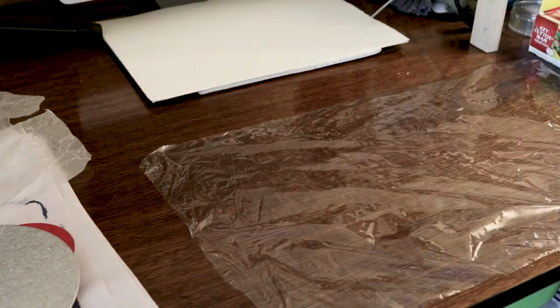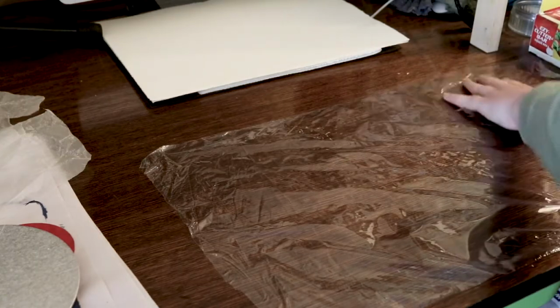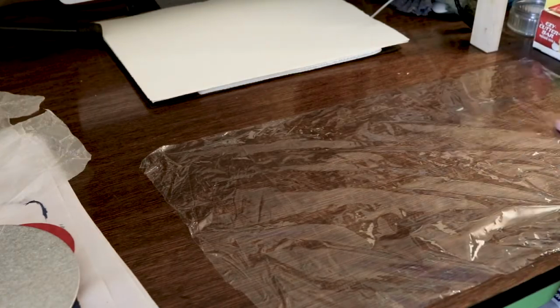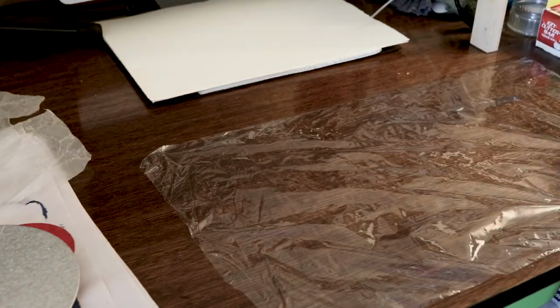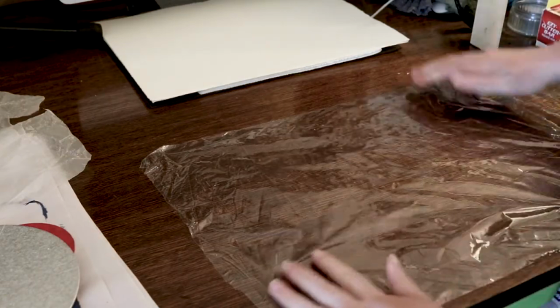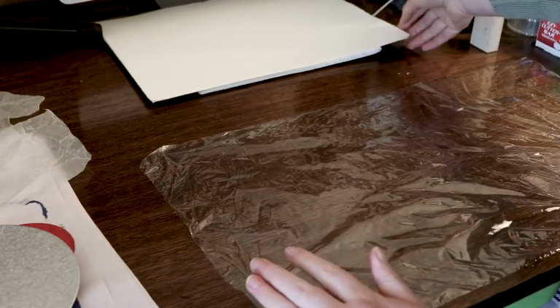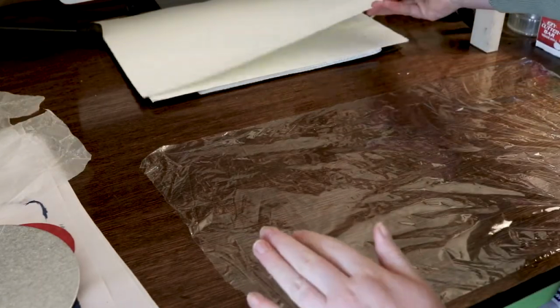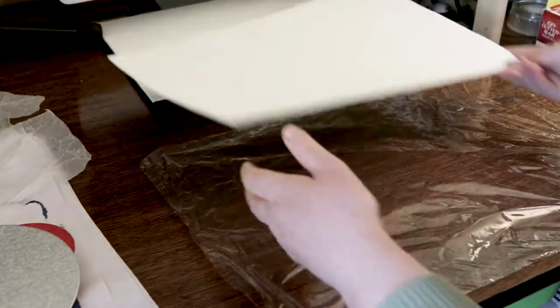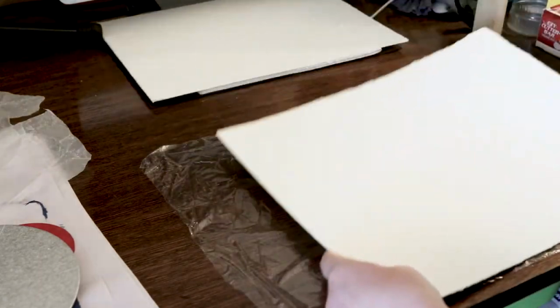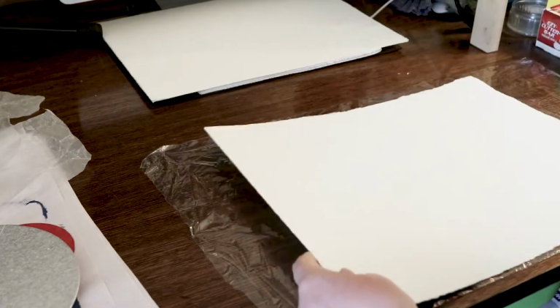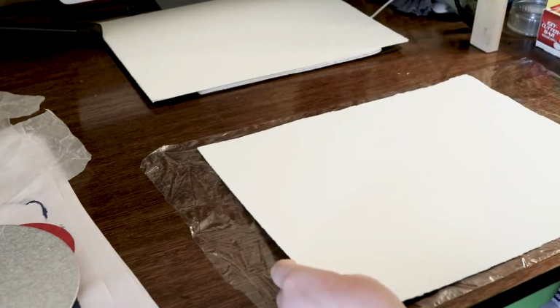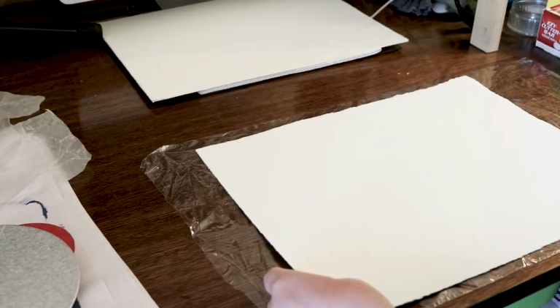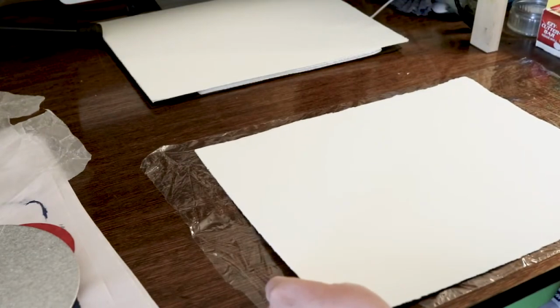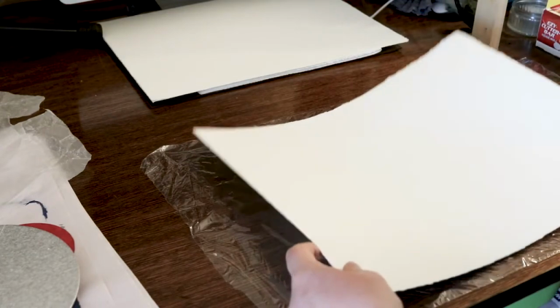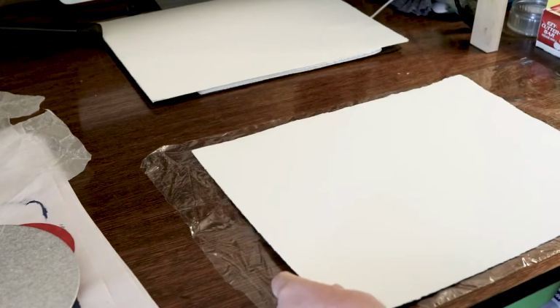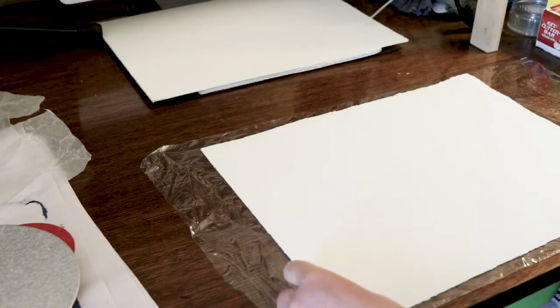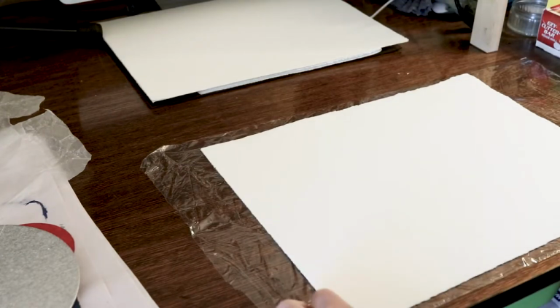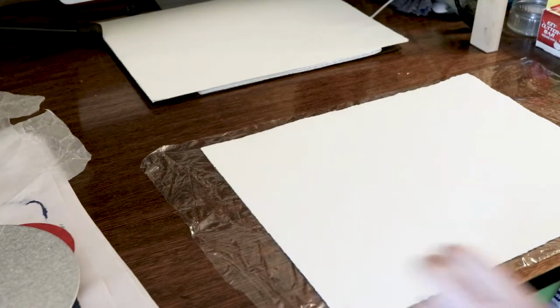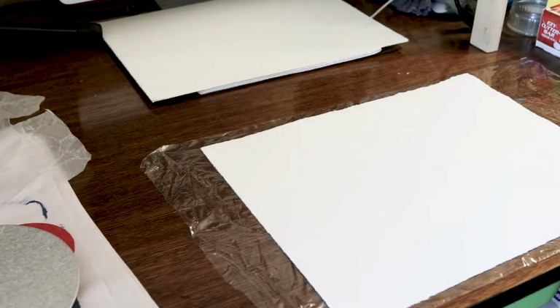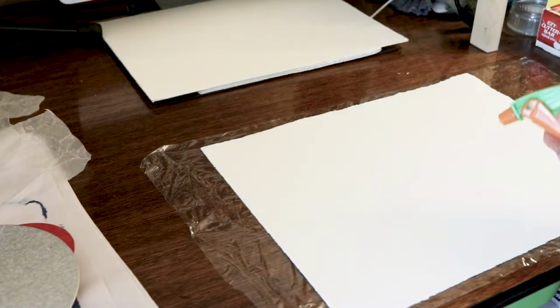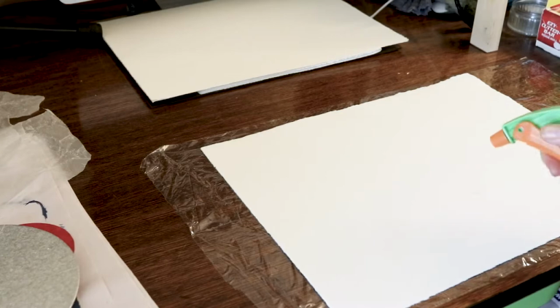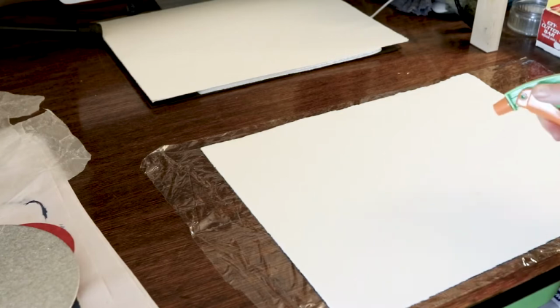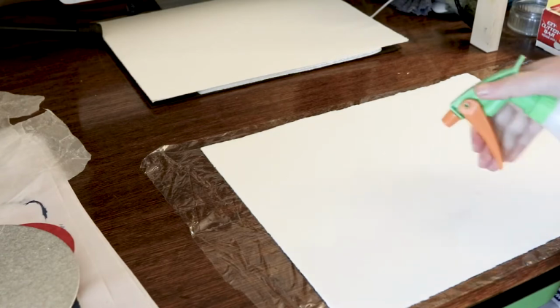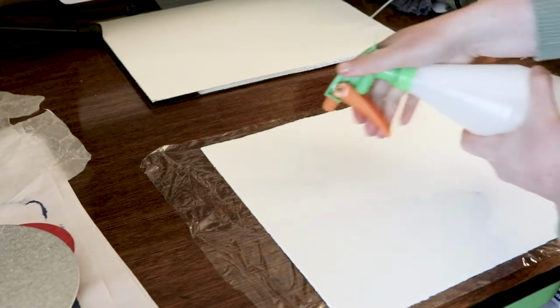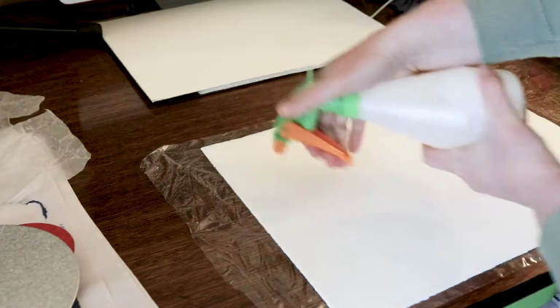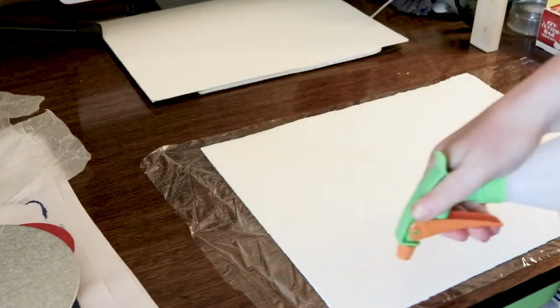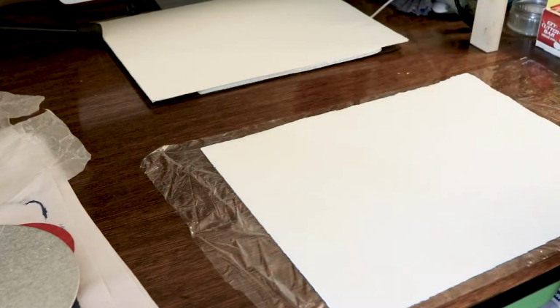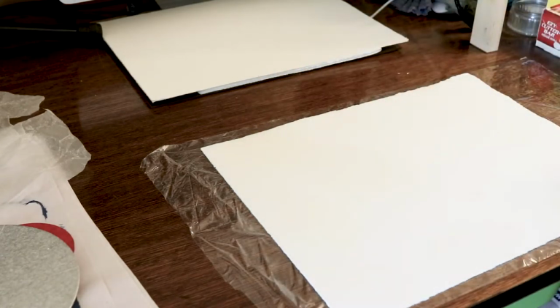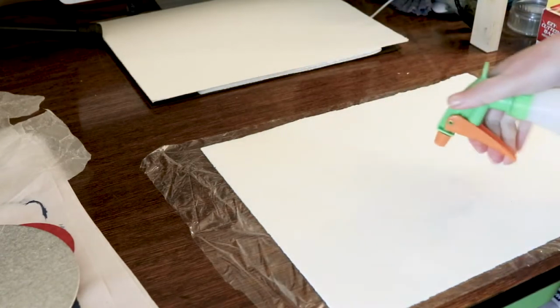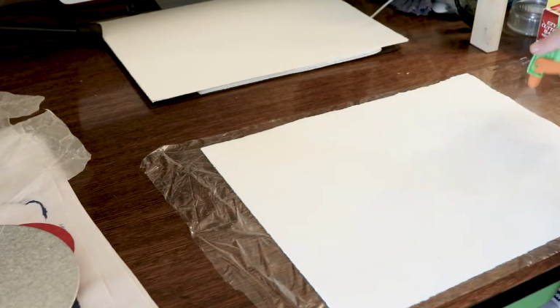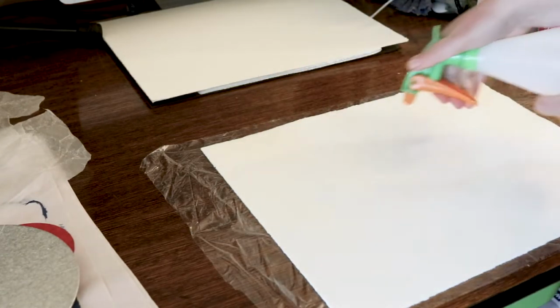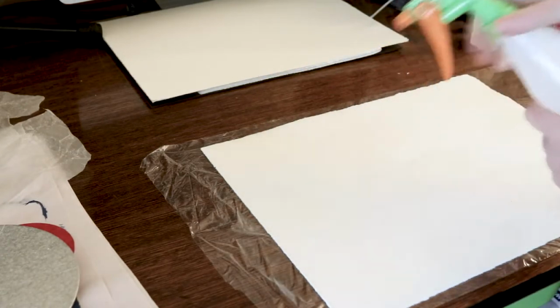My favorite method for soaking my paper is to spray each sheet with a mist of water, then wrap it in plastic and leave it to sit overnight. This gives the water that you sprayed onto the surface time to soak through the paper, leaving it damp but not wet.